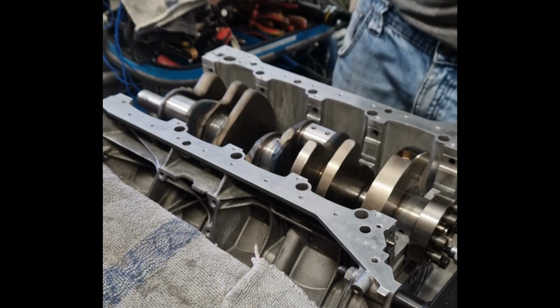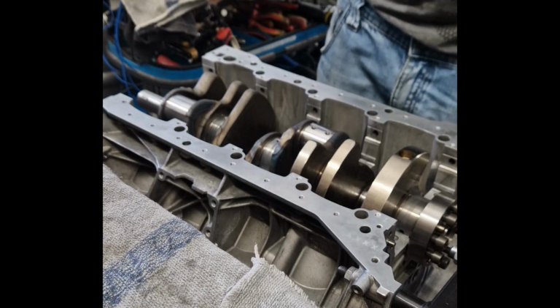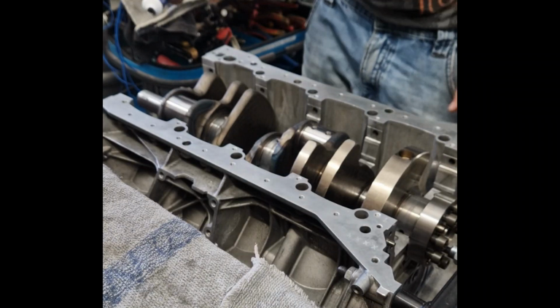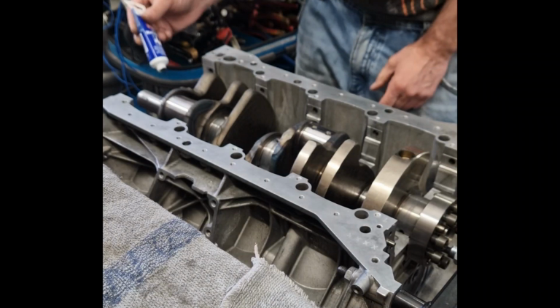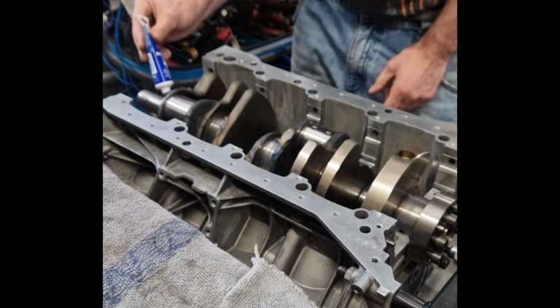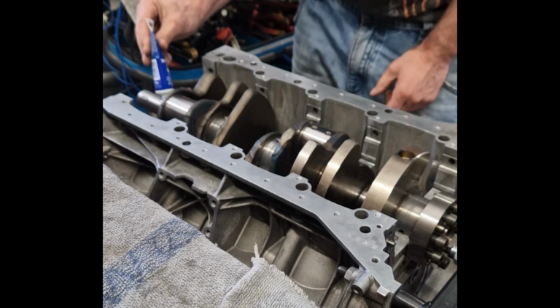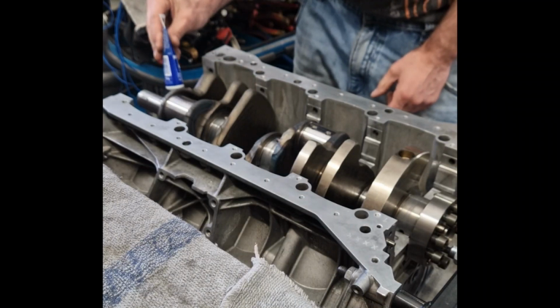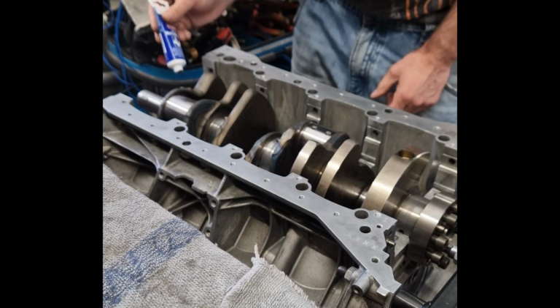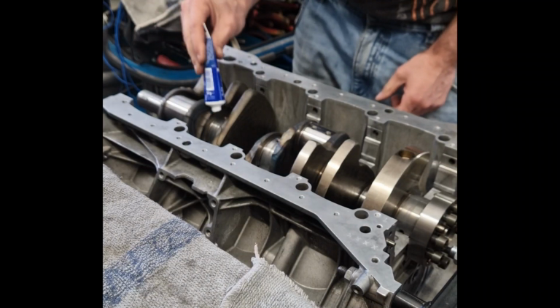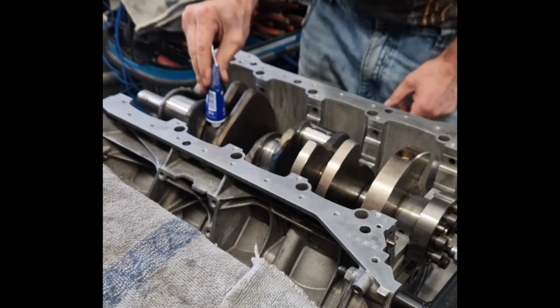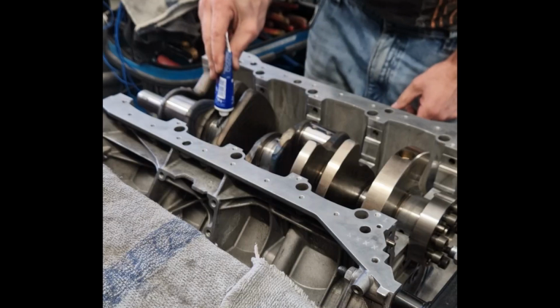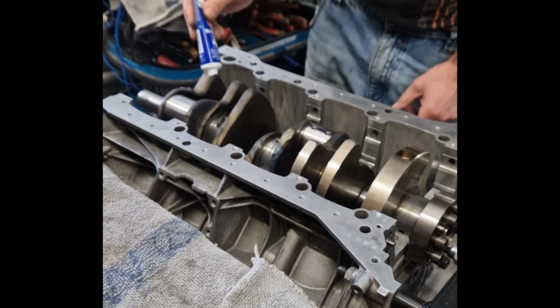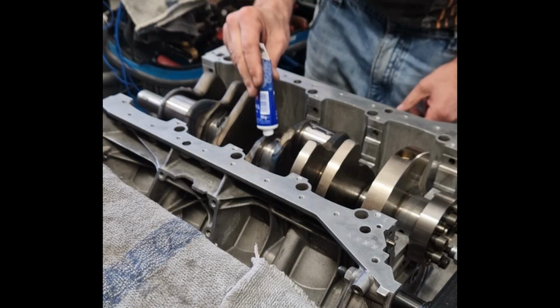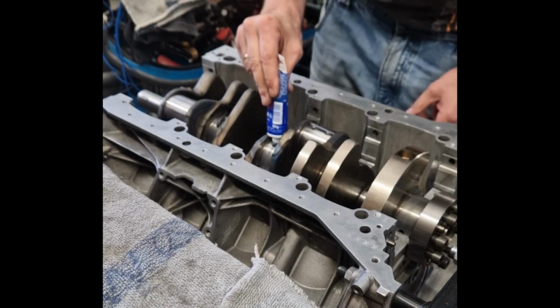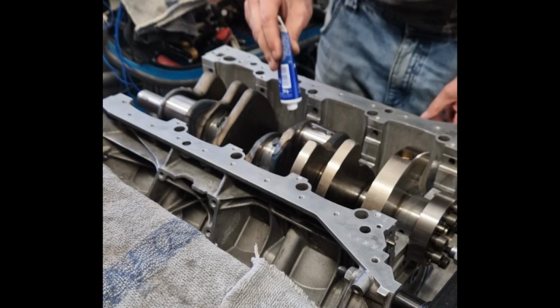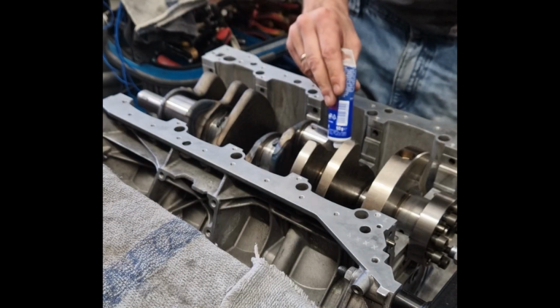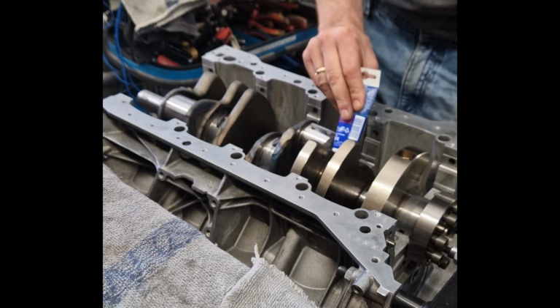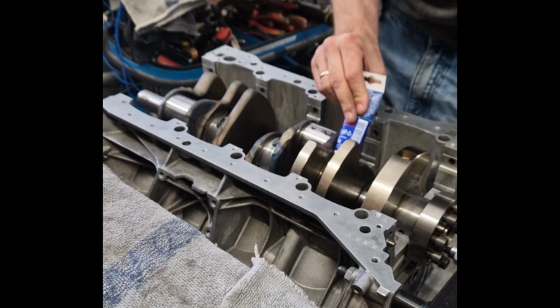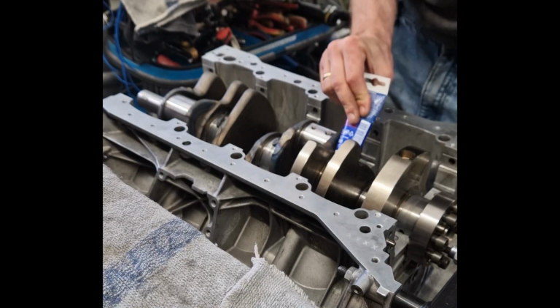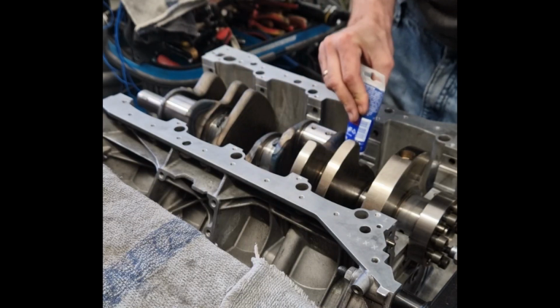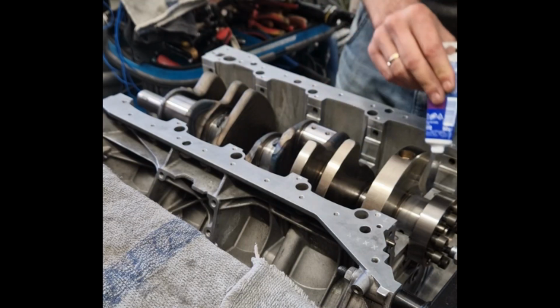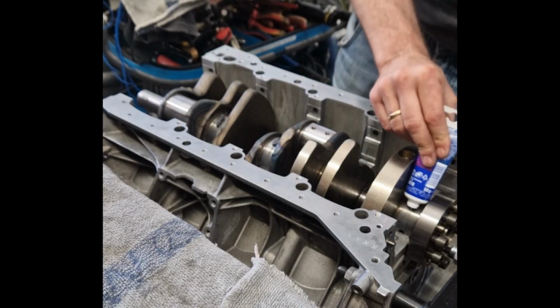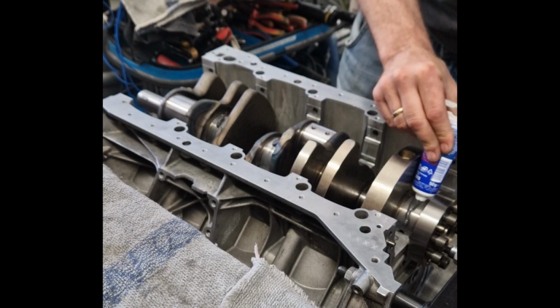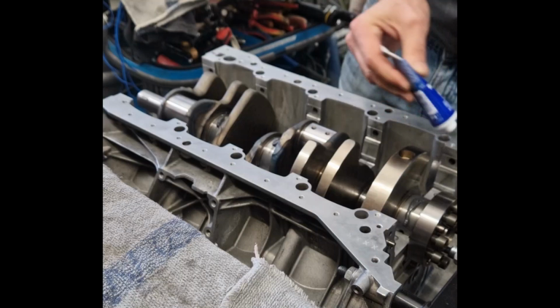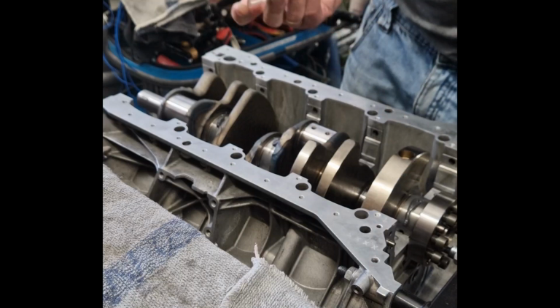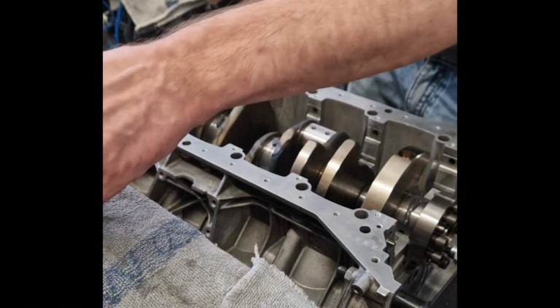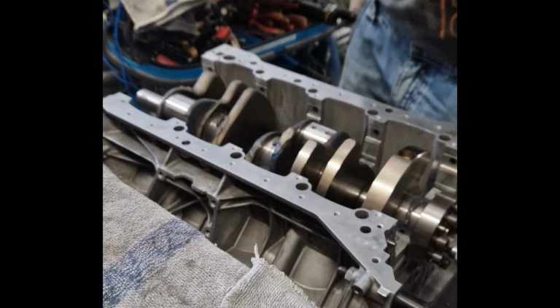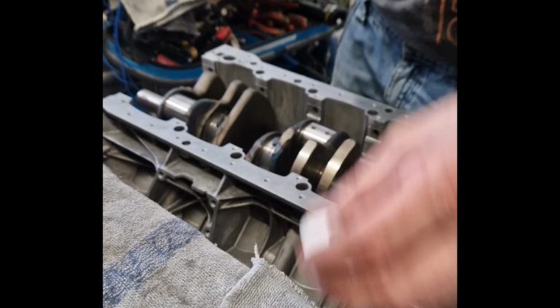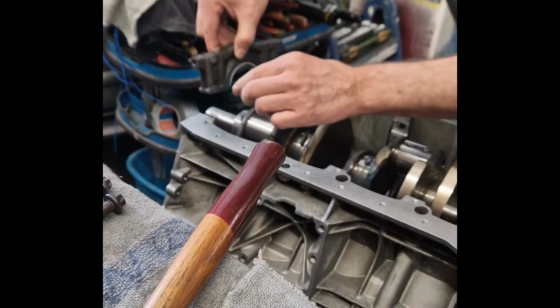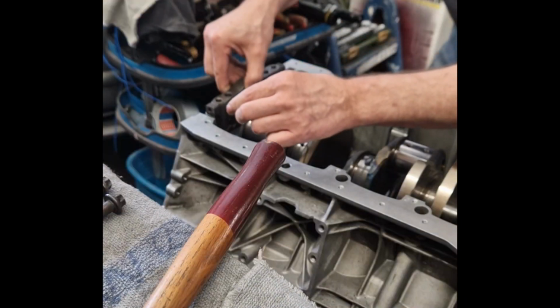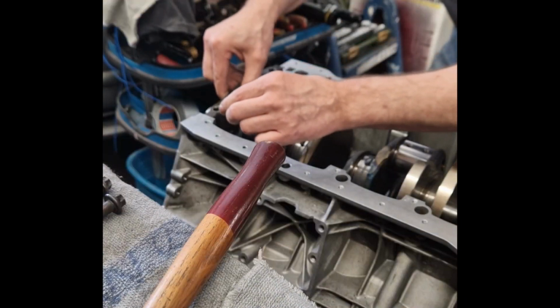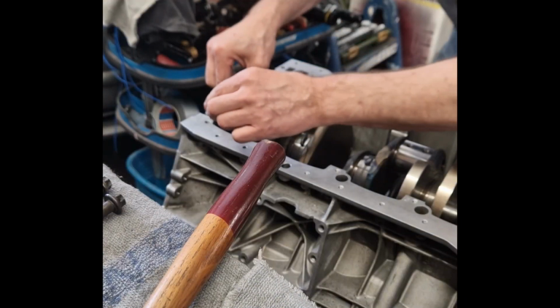The goal is to build an engine that runs reliably, withstands high loads, and maintains balance and performance over time. Skipping or rushing any step can compromise the entire build.